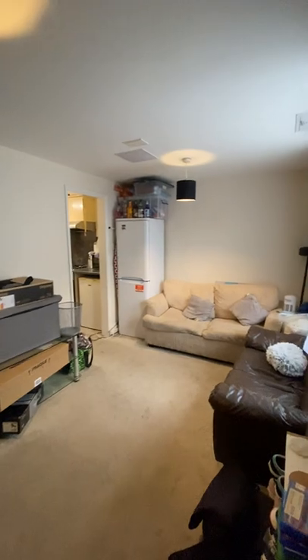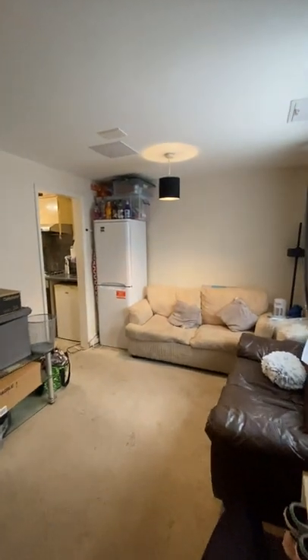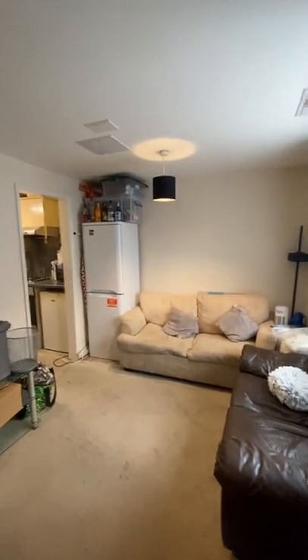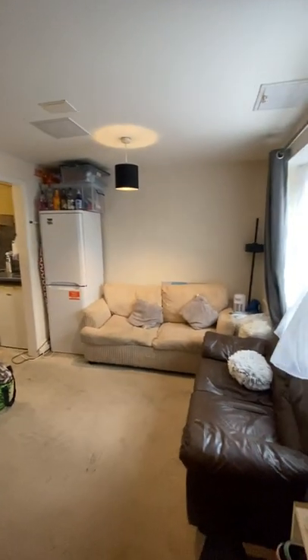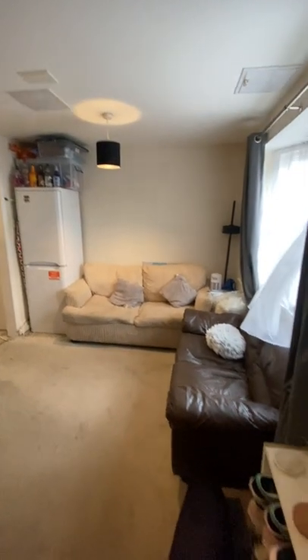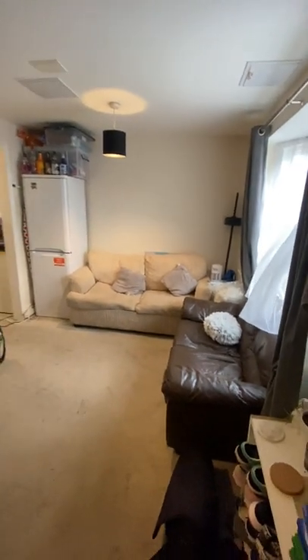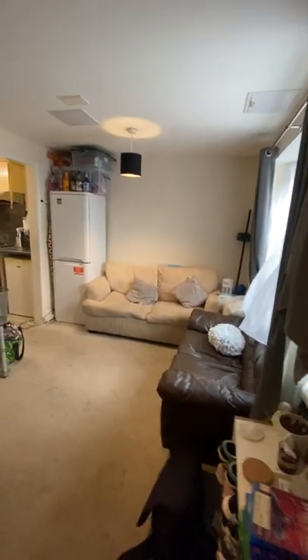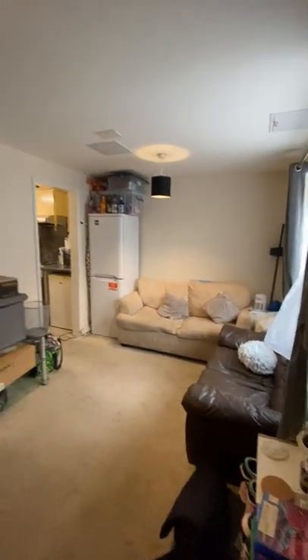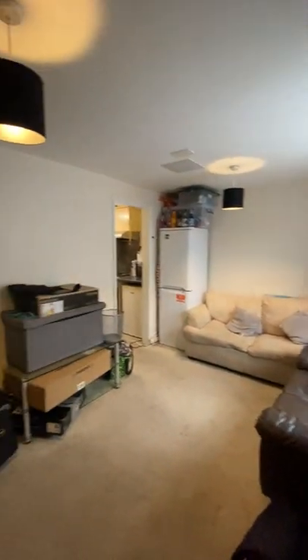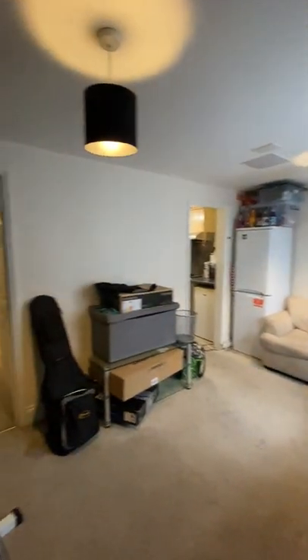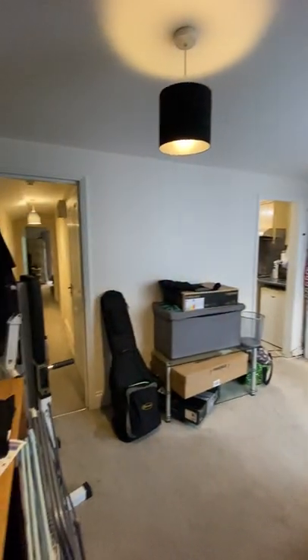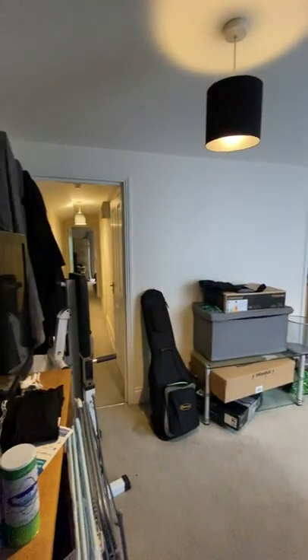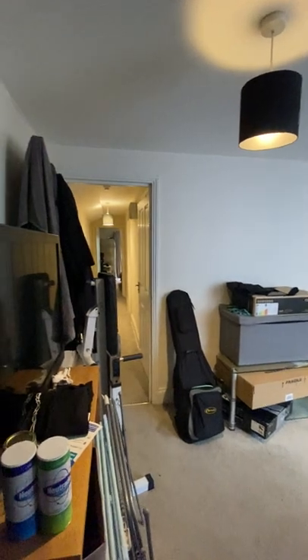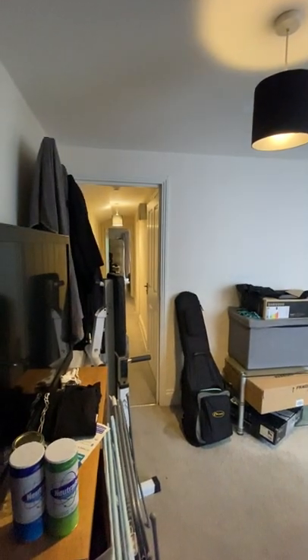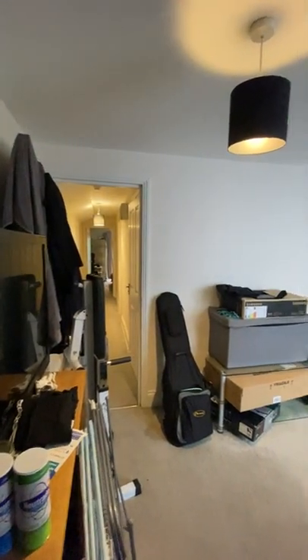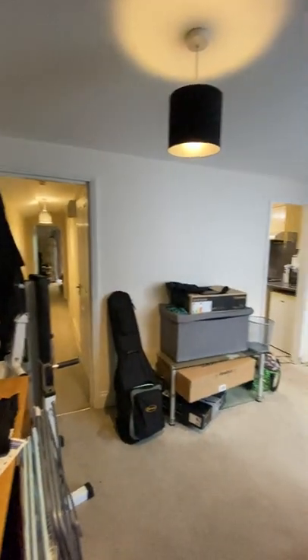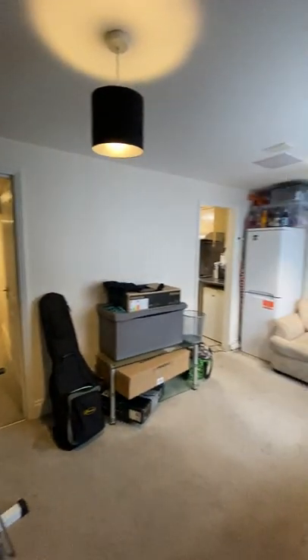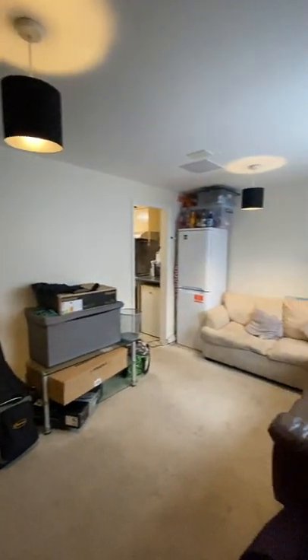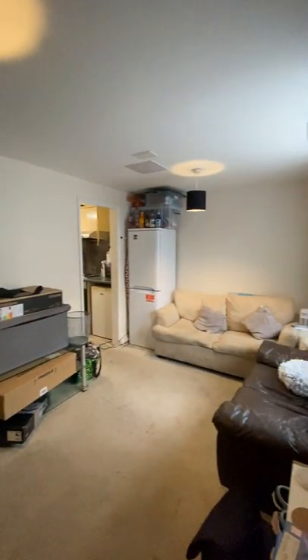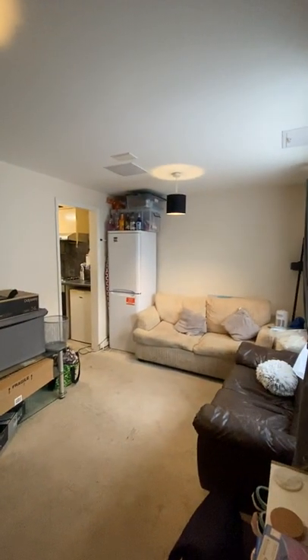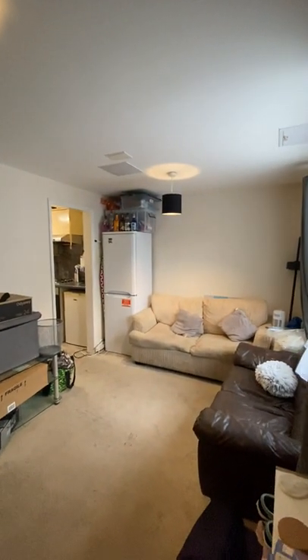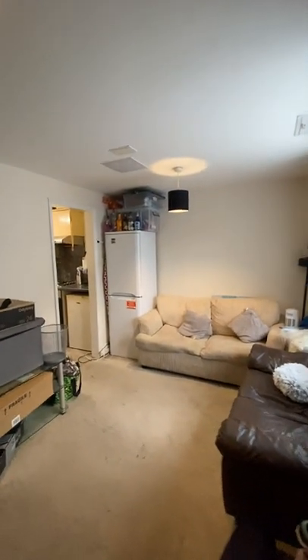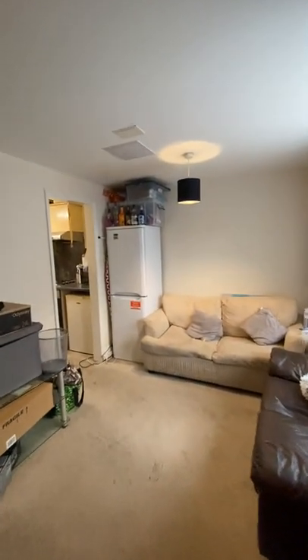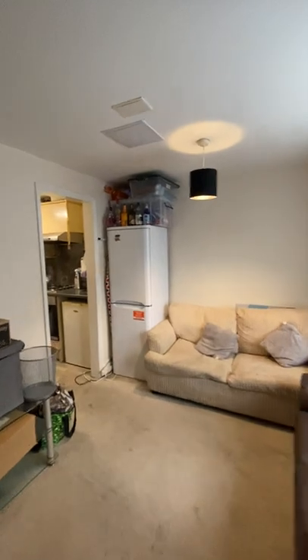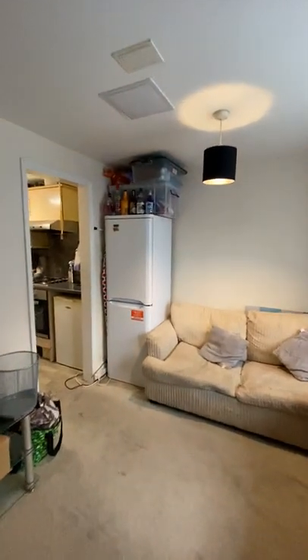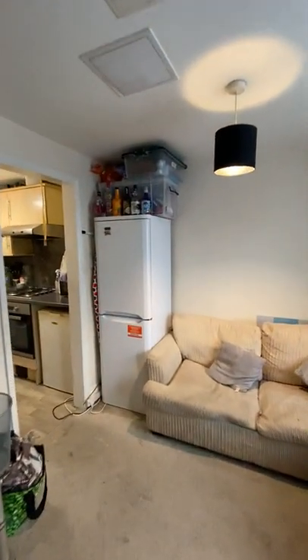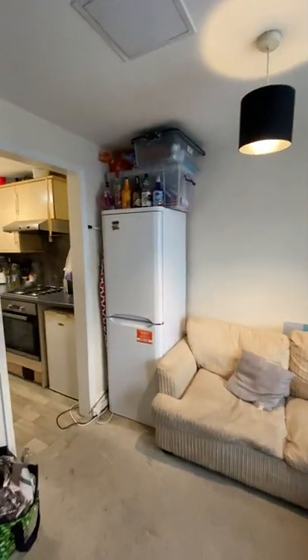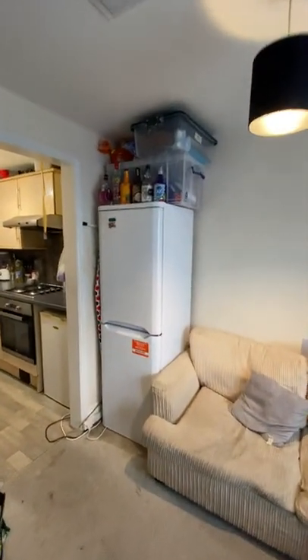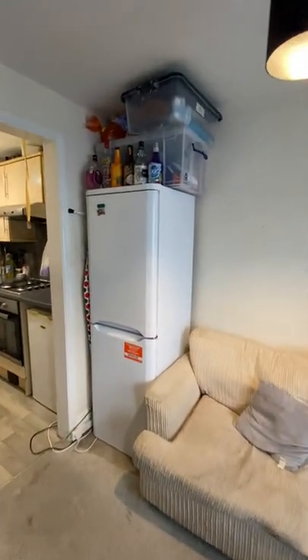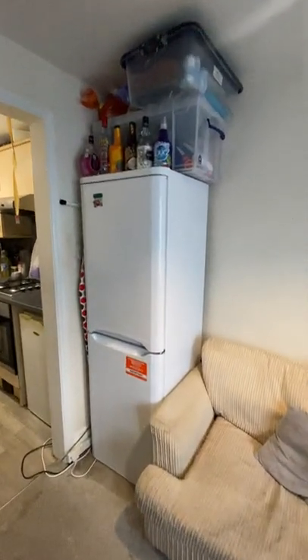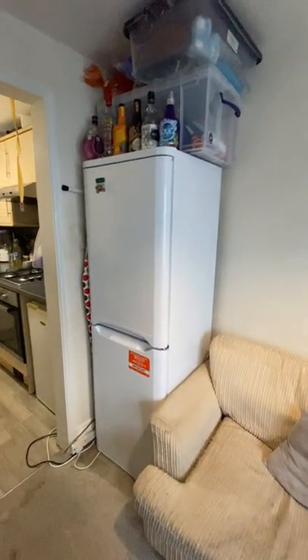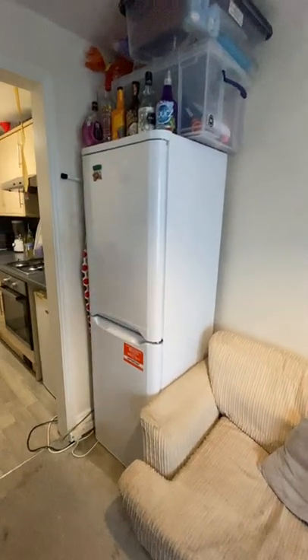You might see that the tenants do have their belongings here, but this property is completely unfurnished and will be empty upon arrival. The tenants have opted to have a stand-up fridge freezer in the living room.